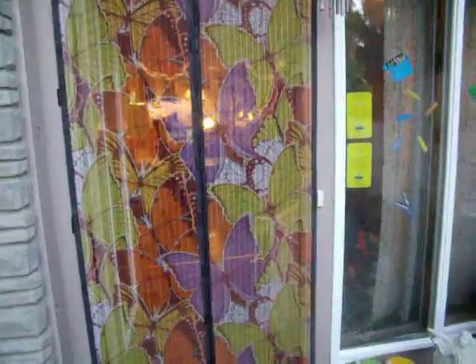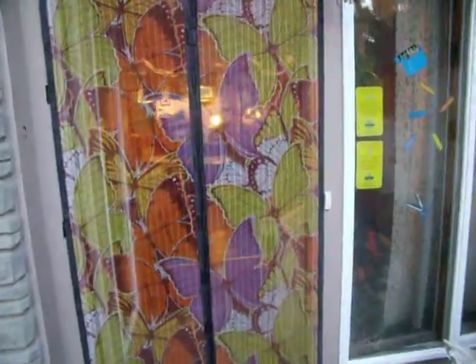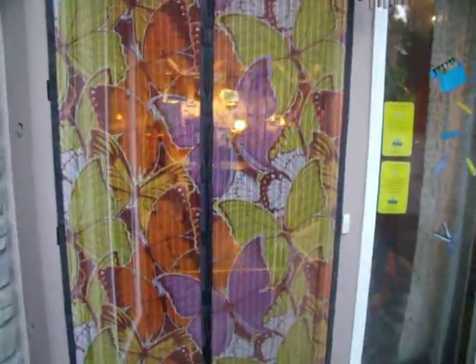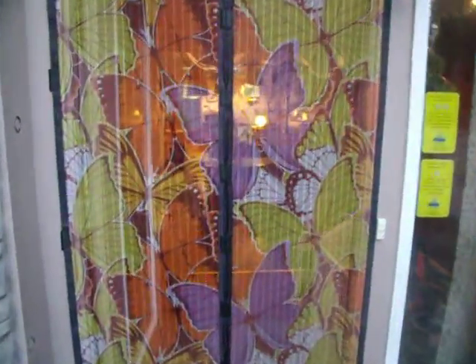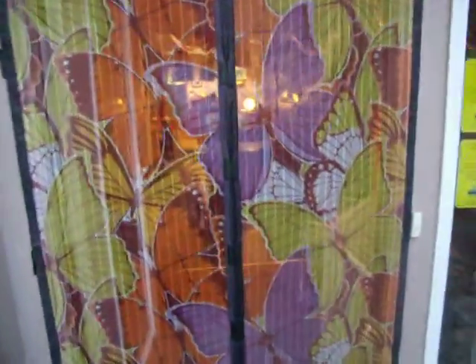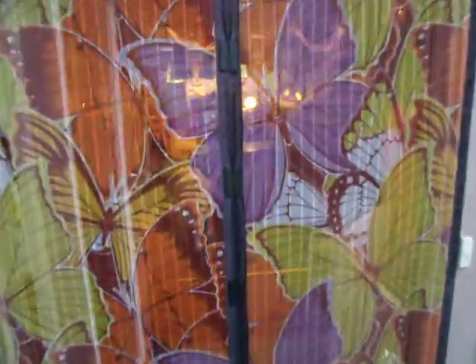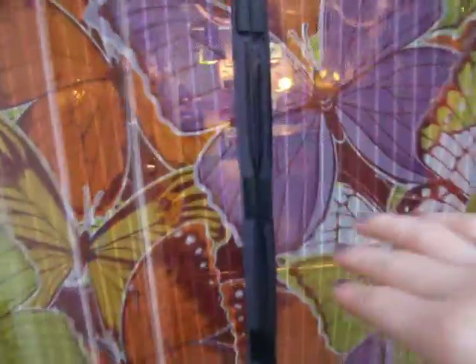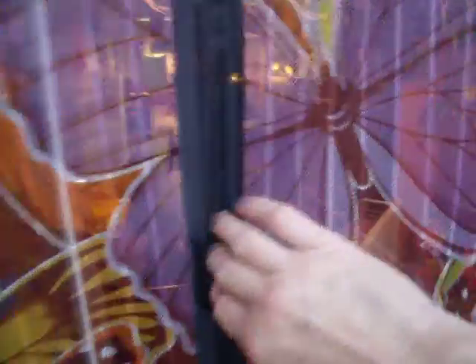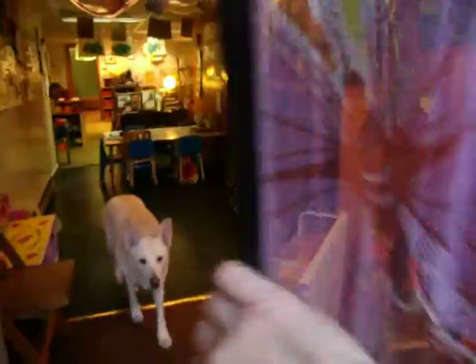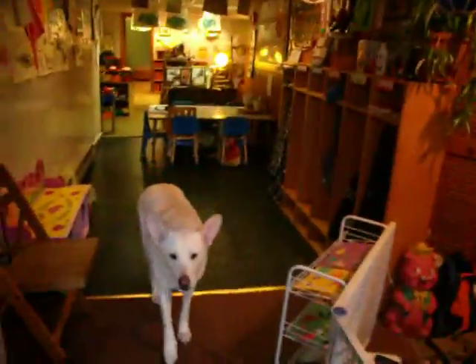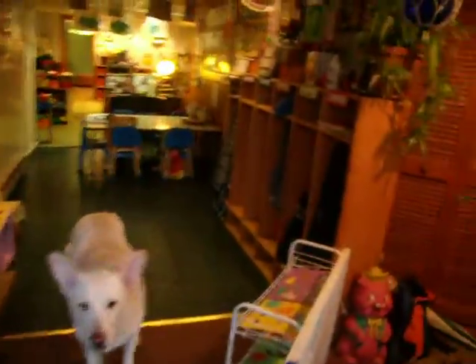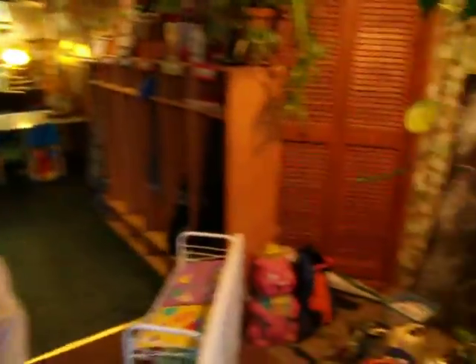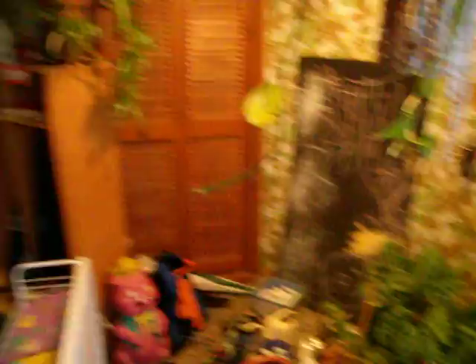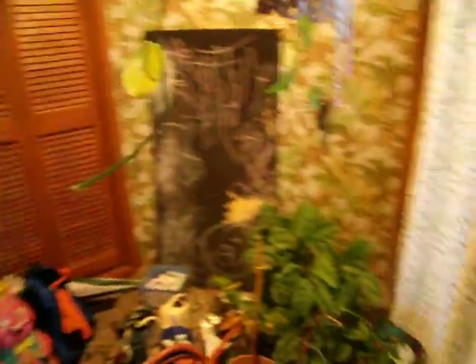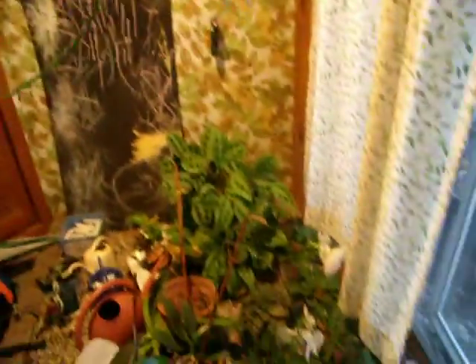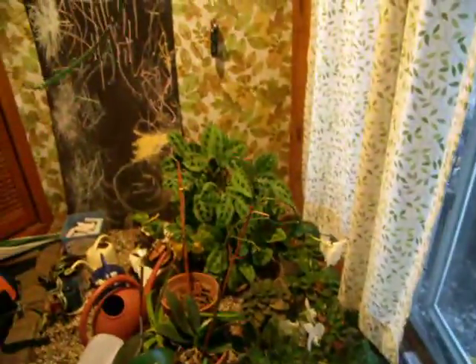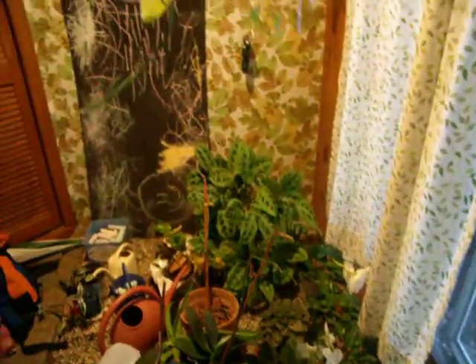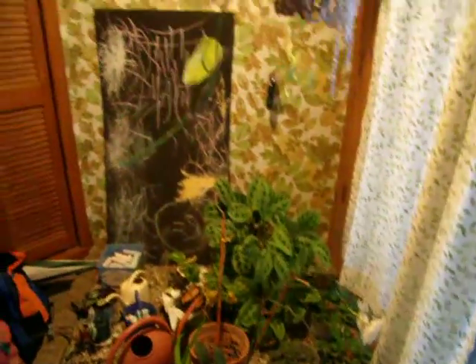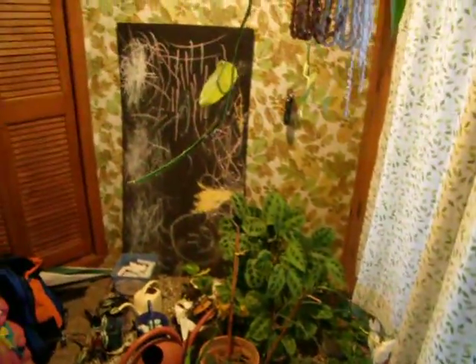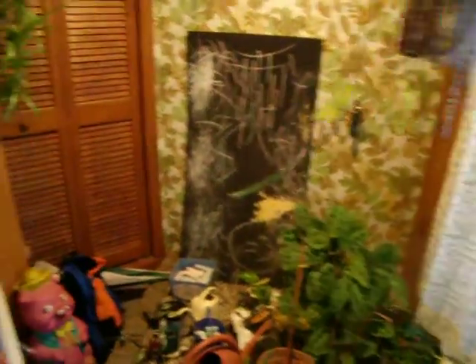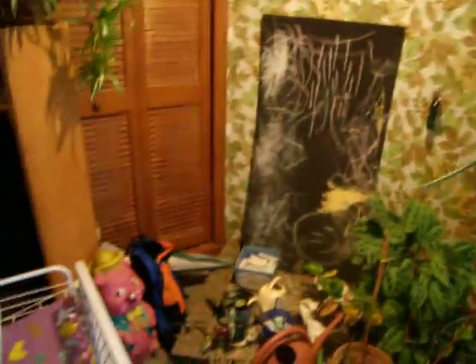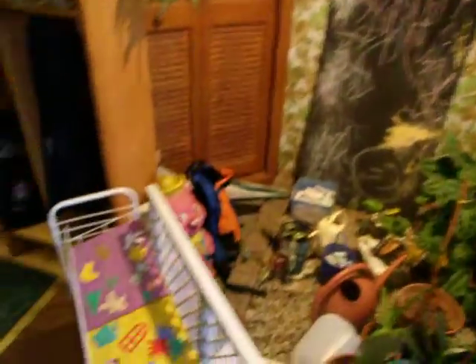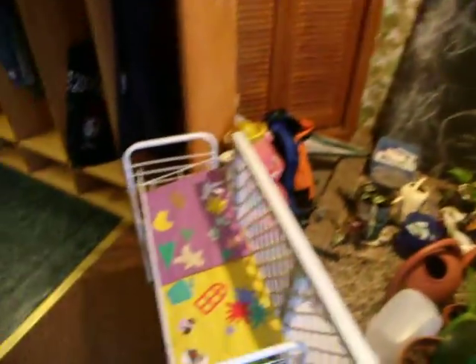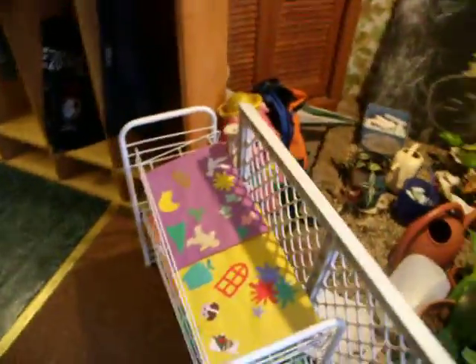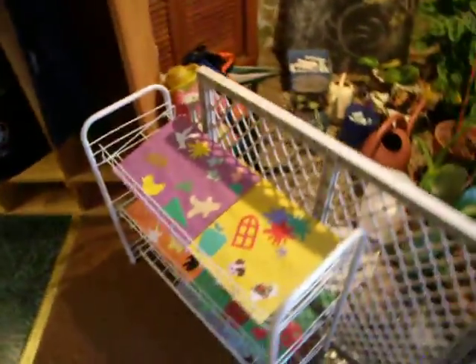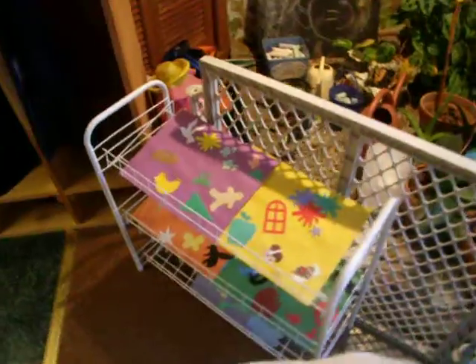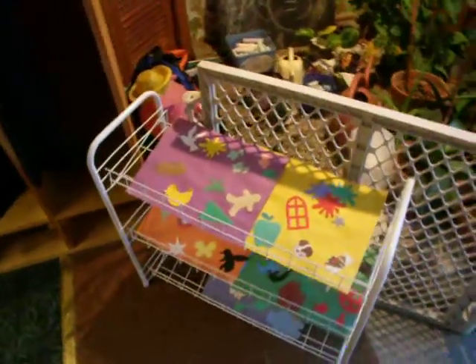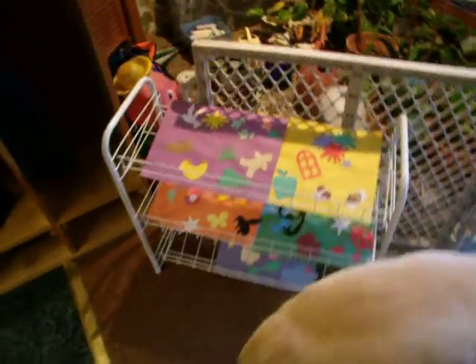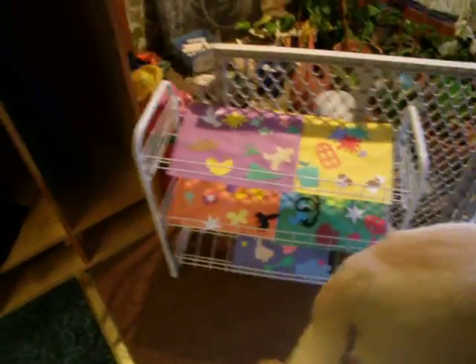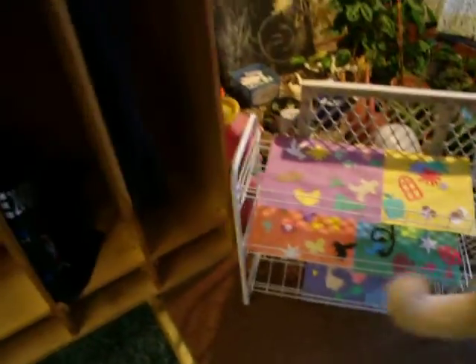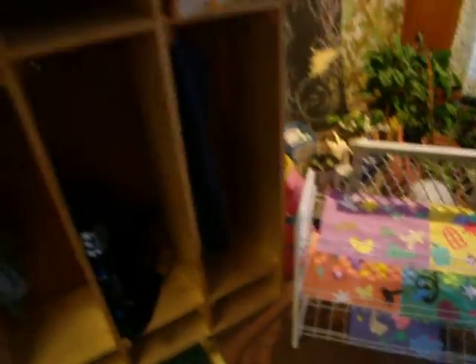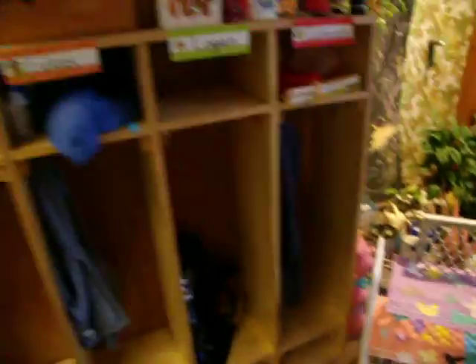Welcome to Aunt Monica's Family Child Care. We start off with some nature here with a cute little chalkboard. That's our current art project — our favorite things.